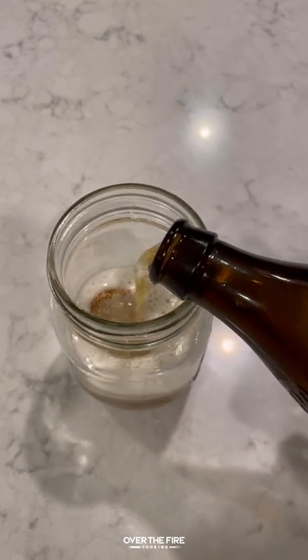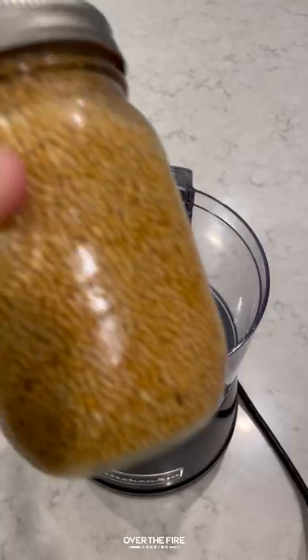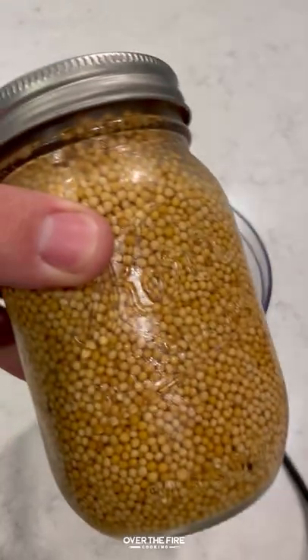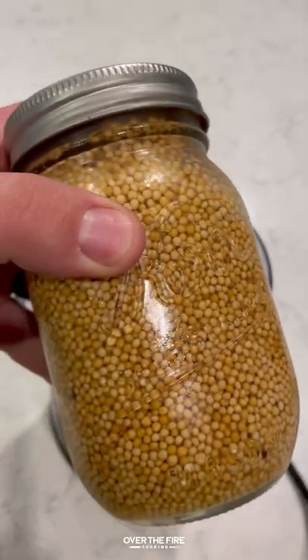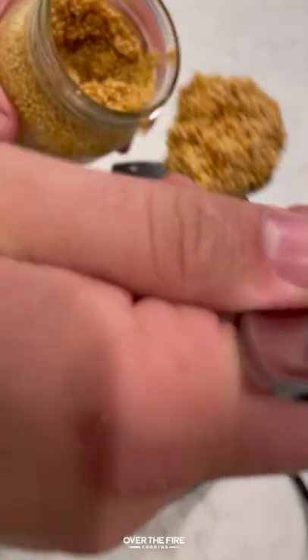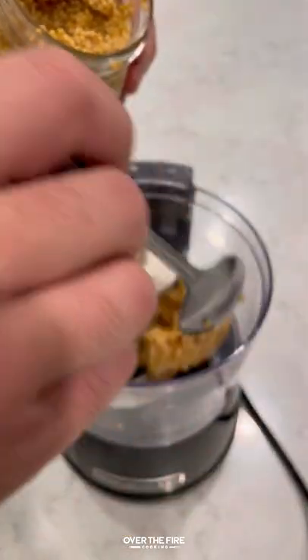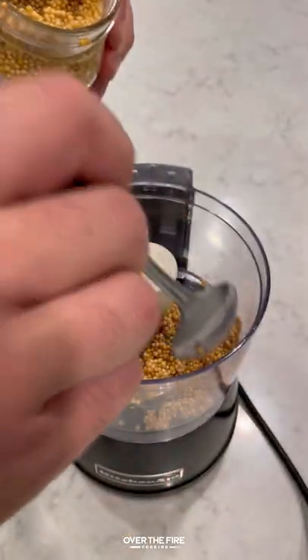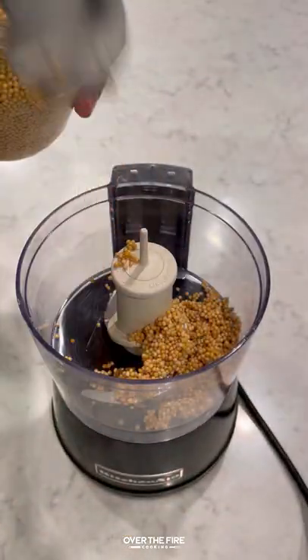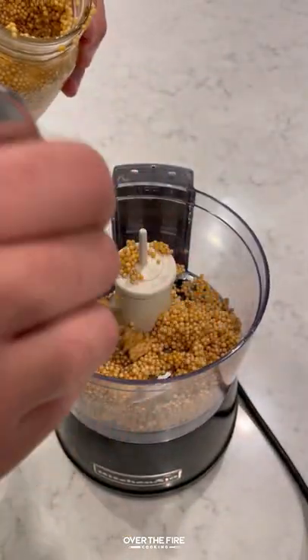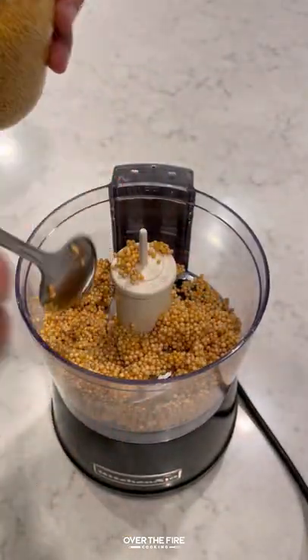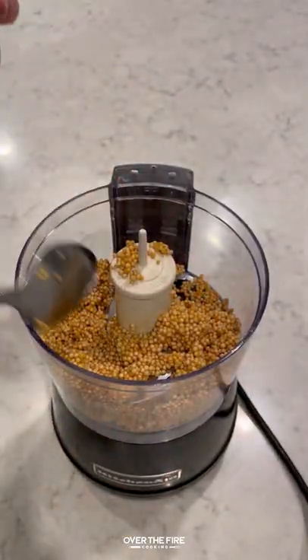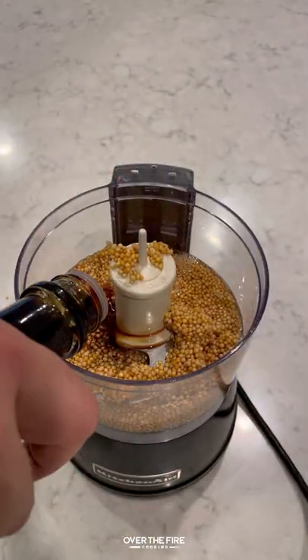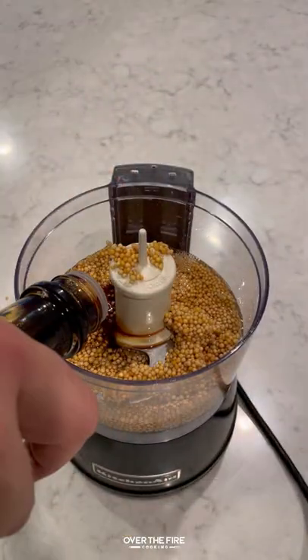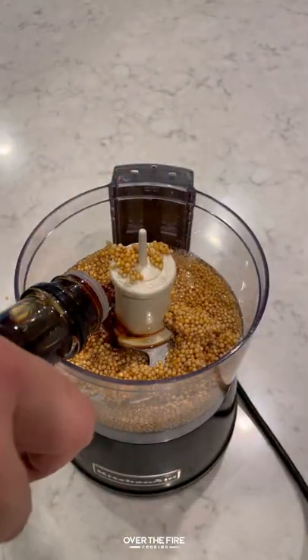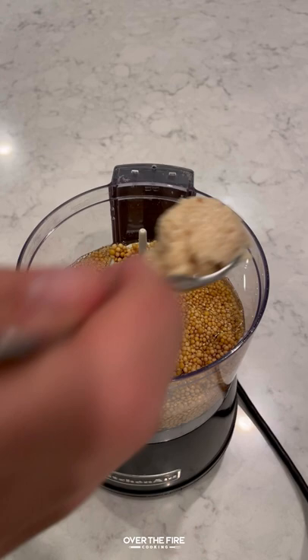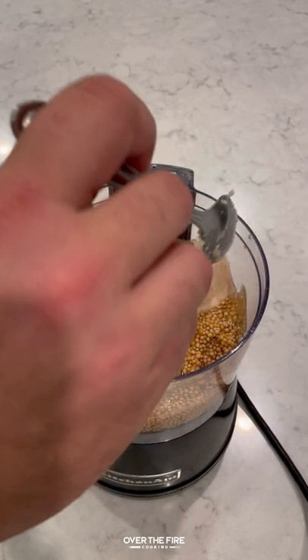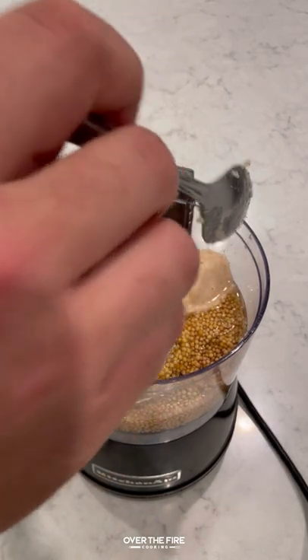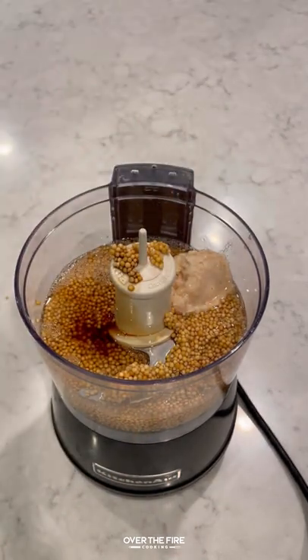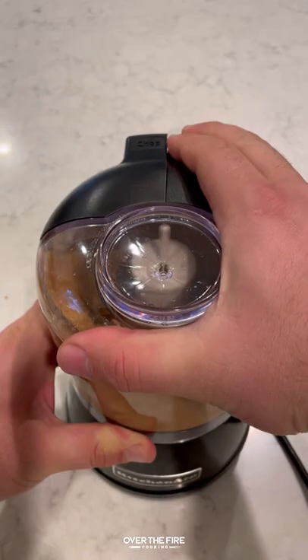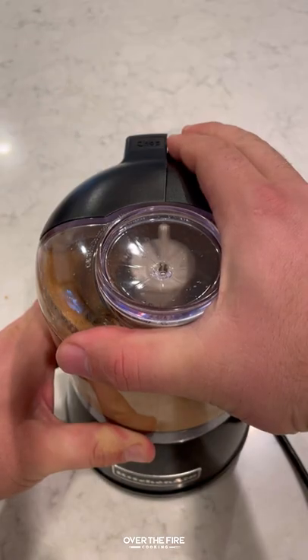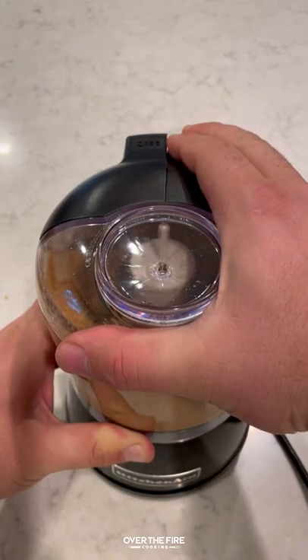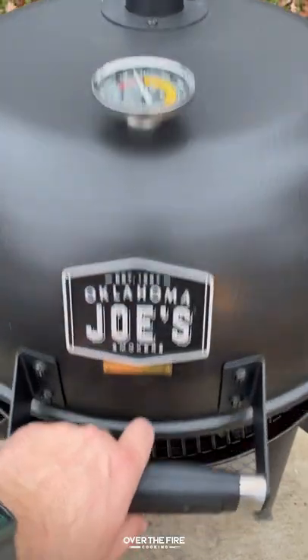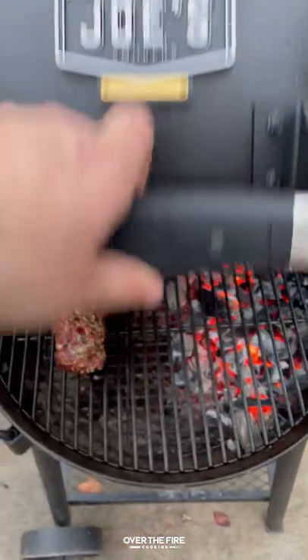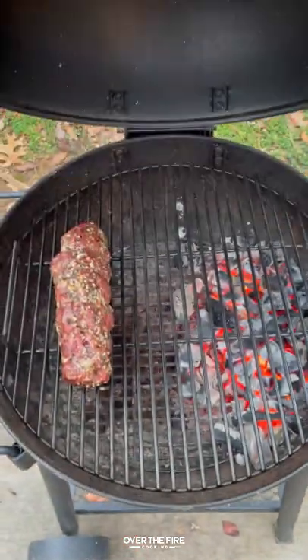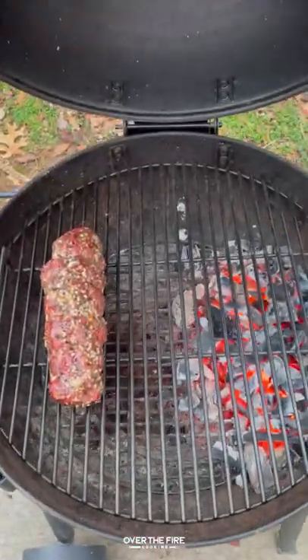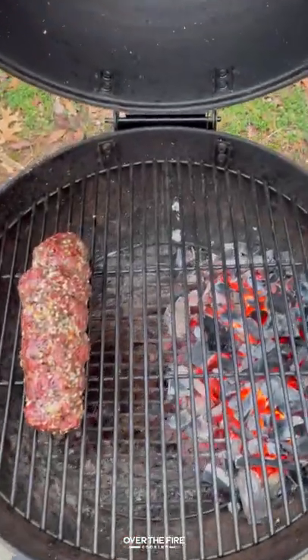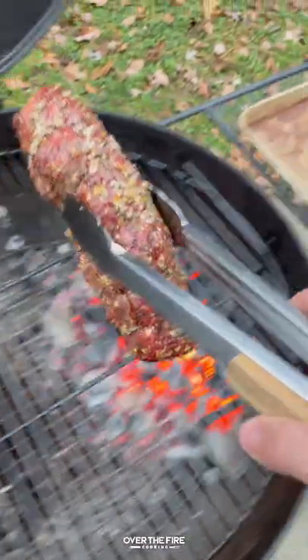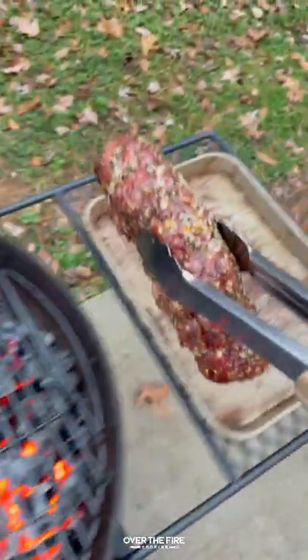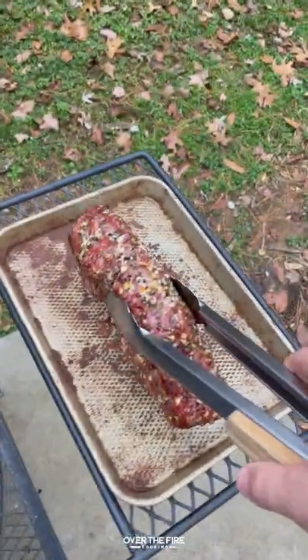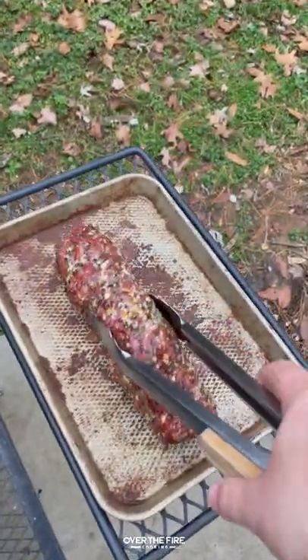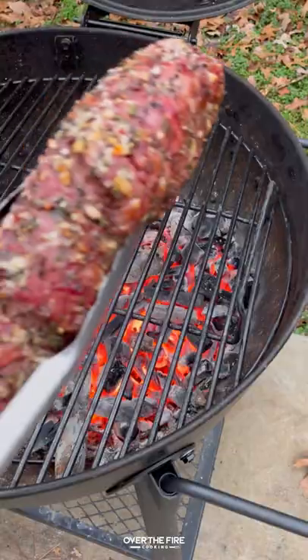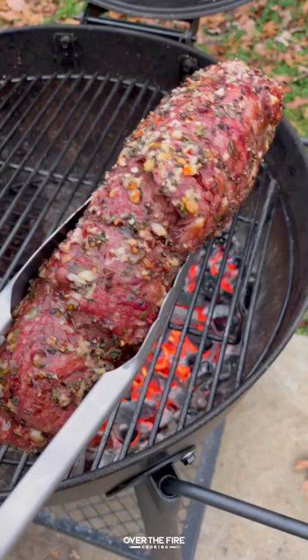Next, I'm going to marinate some mustard seeds in beer overnight. Add this all into a blender along with some other ingredients. We're making a spicy beer mustard.